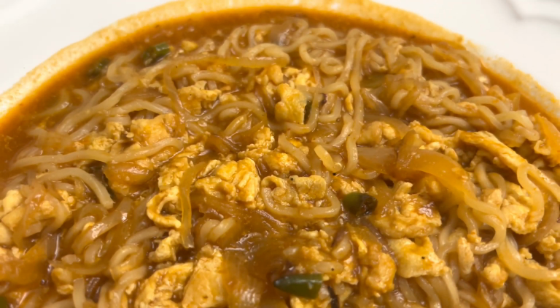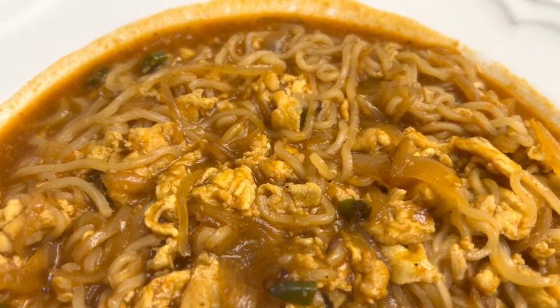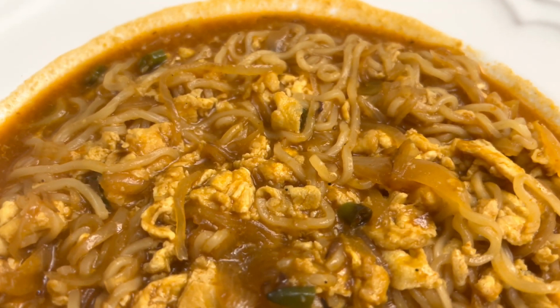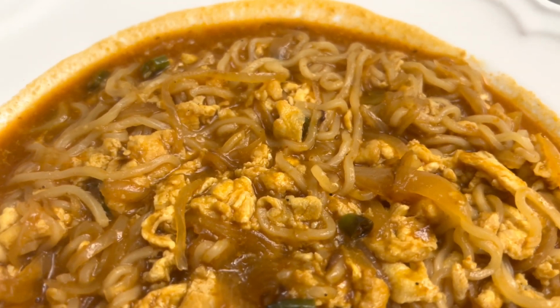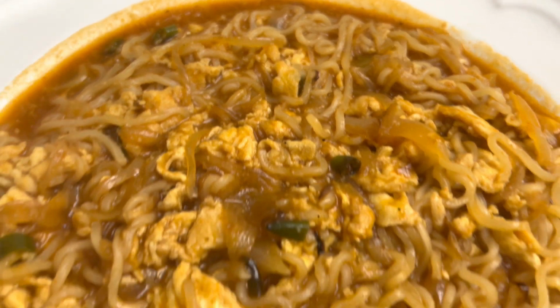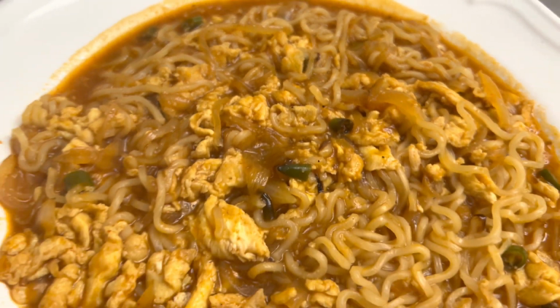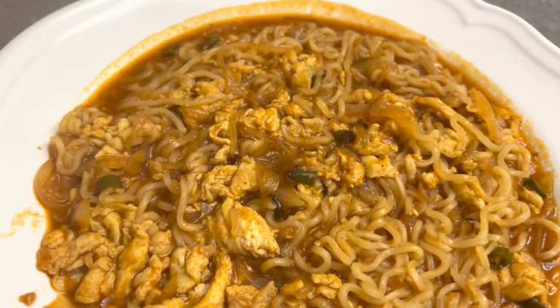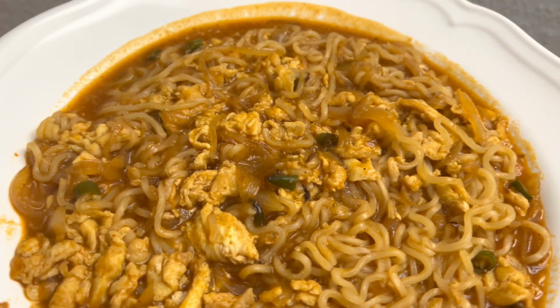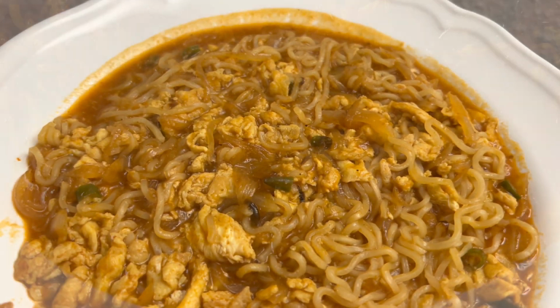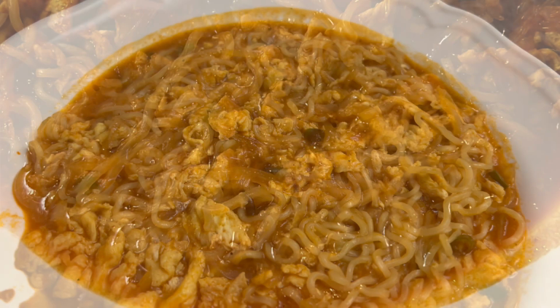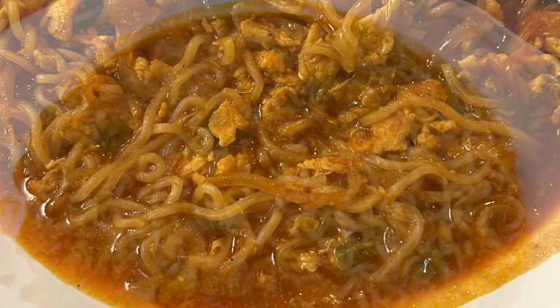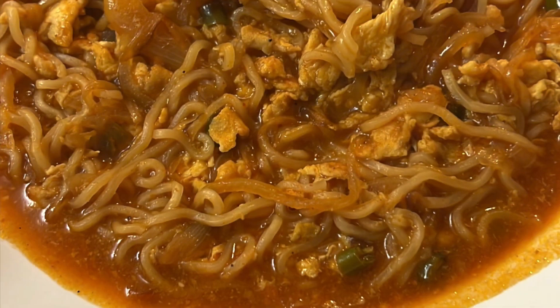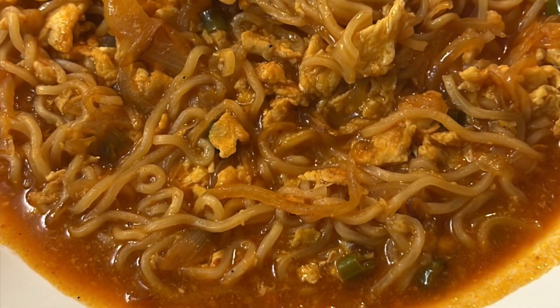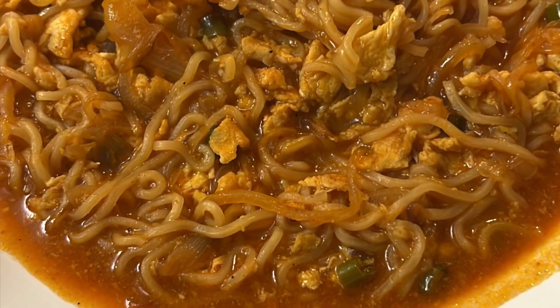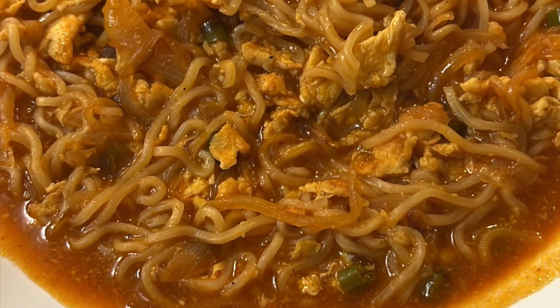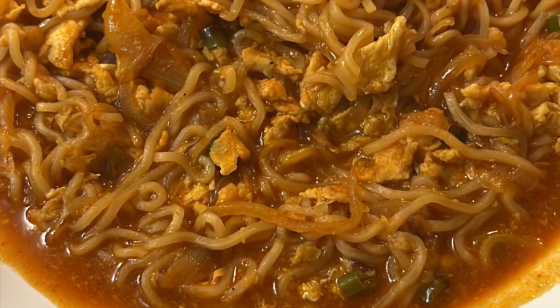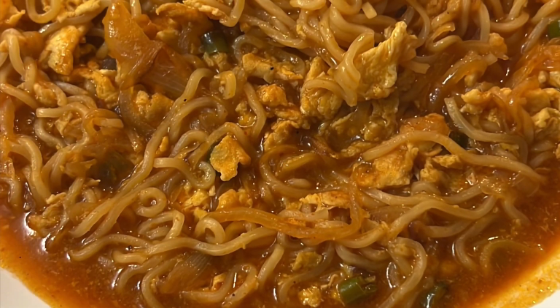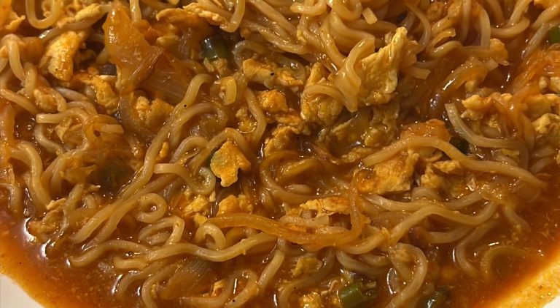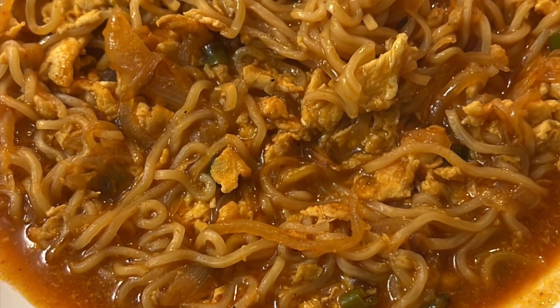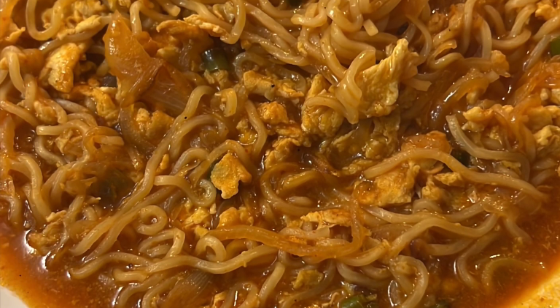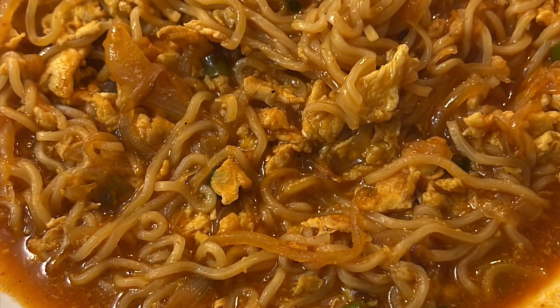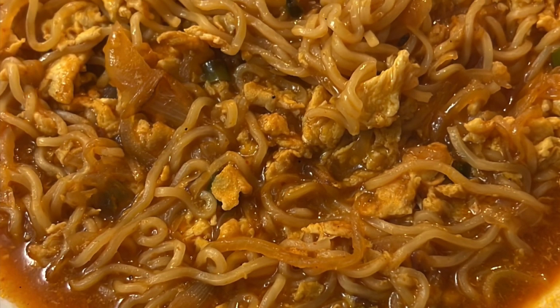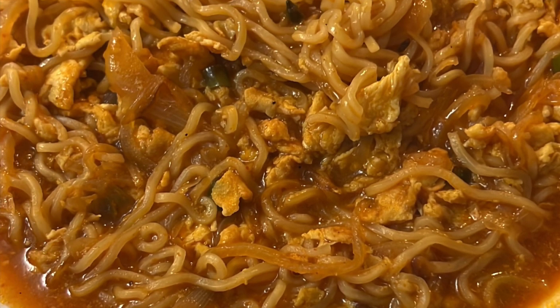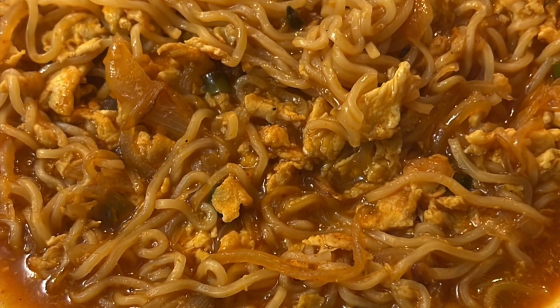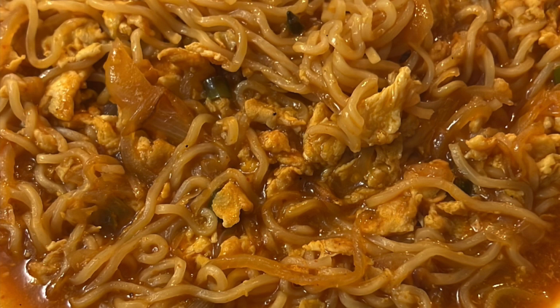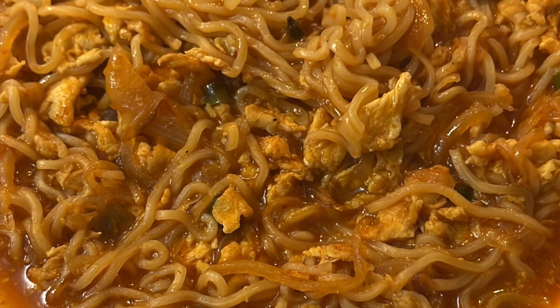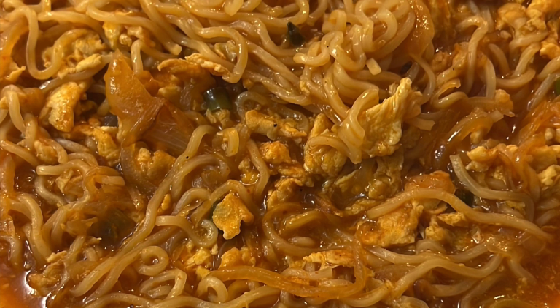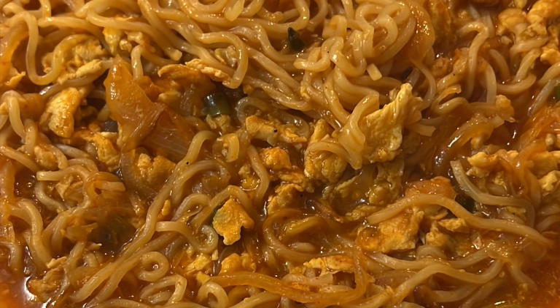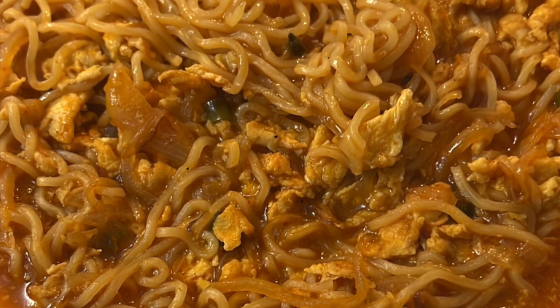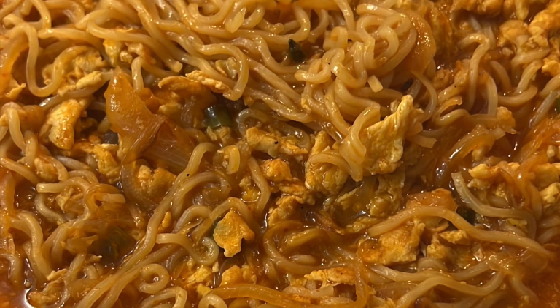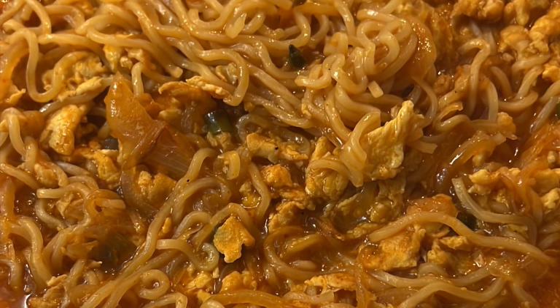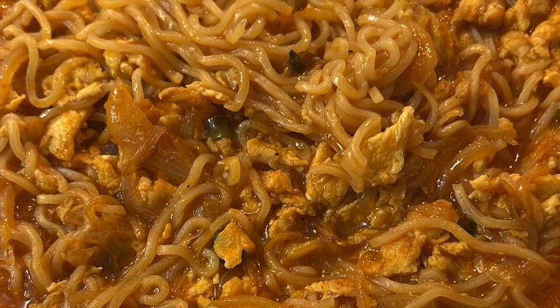It's ready to eat now — cooked and you can serve it on a plate and enjoy. Maggi lovers will know that however you make Maggi, it always tastes awesome!